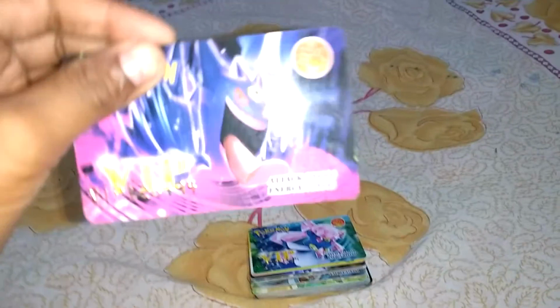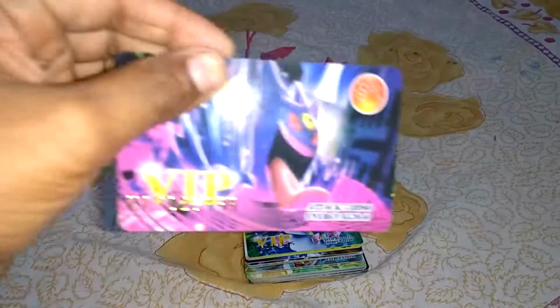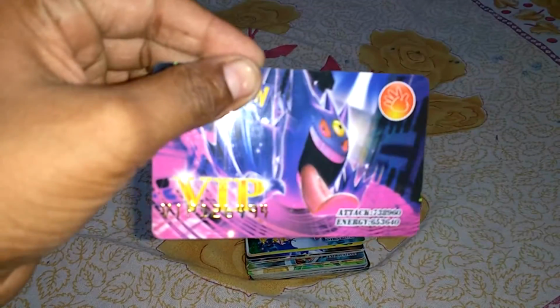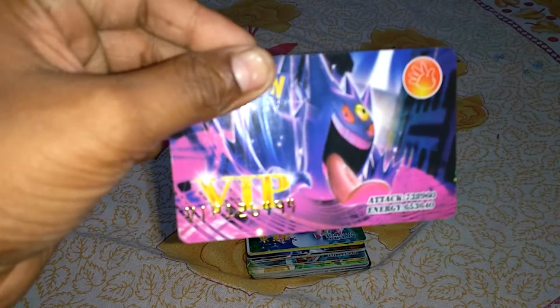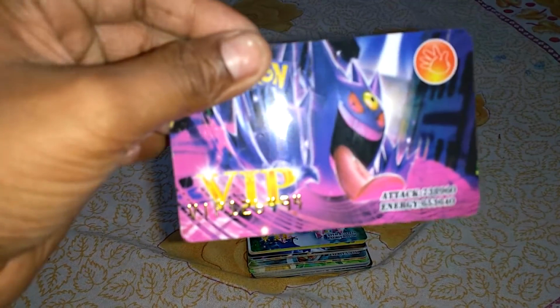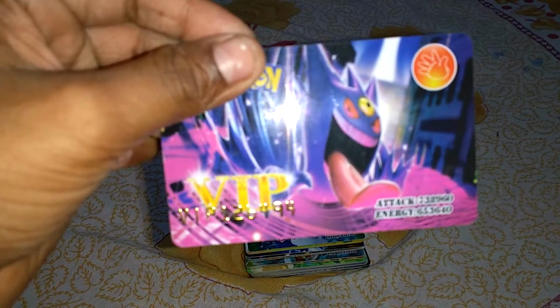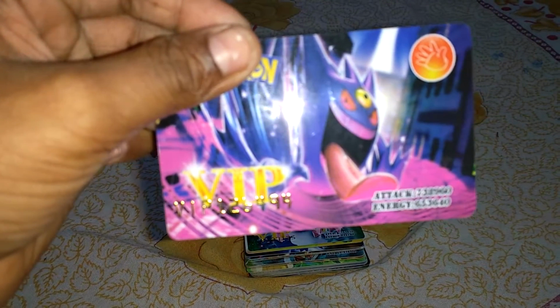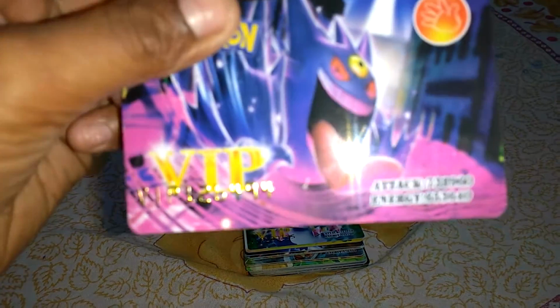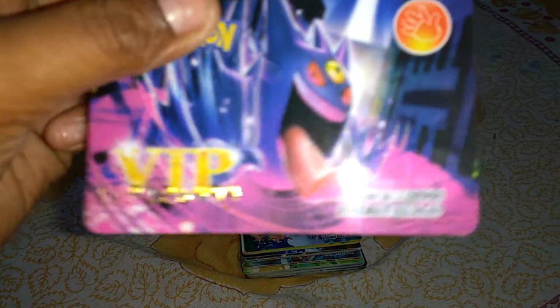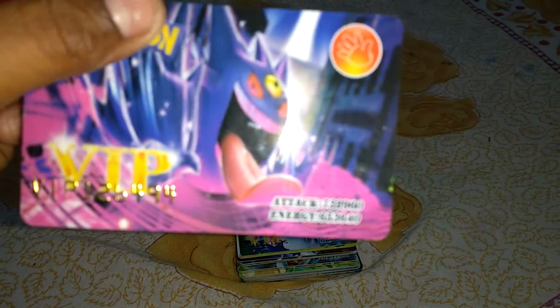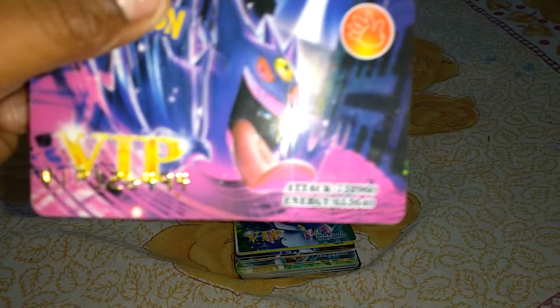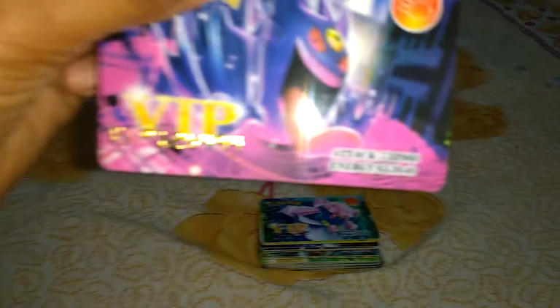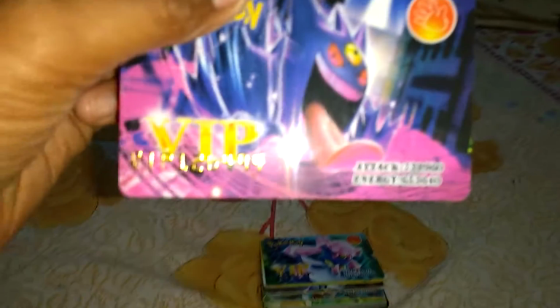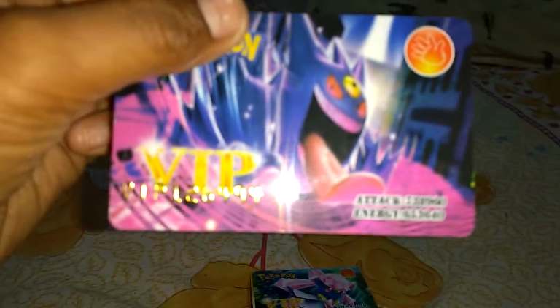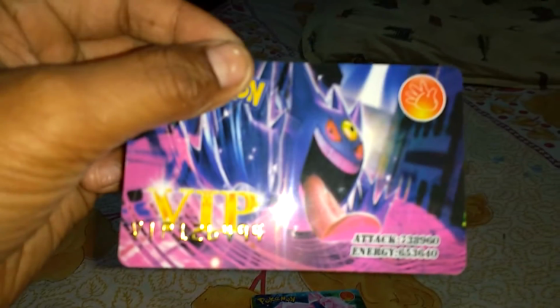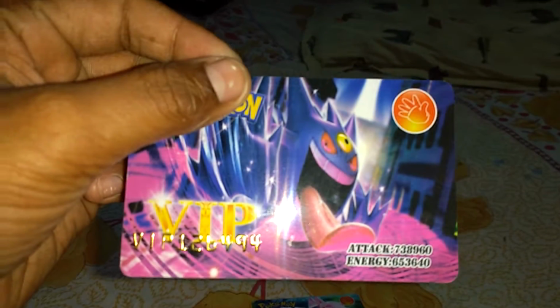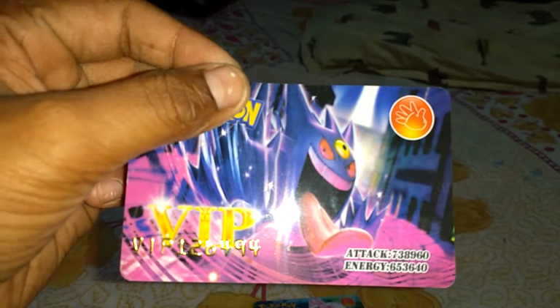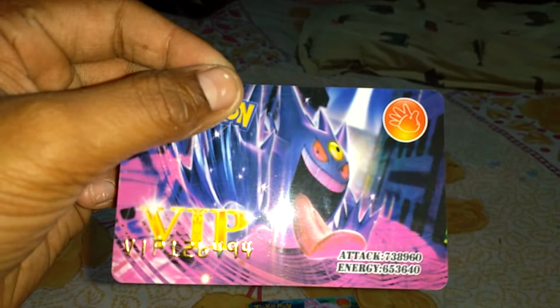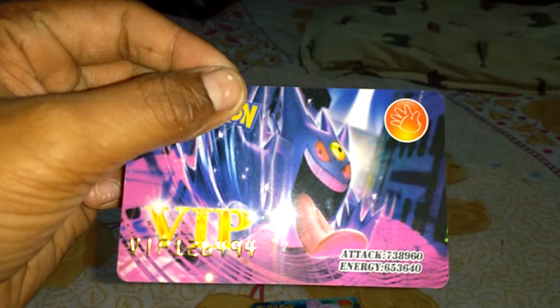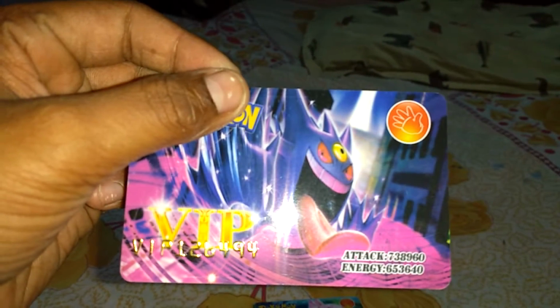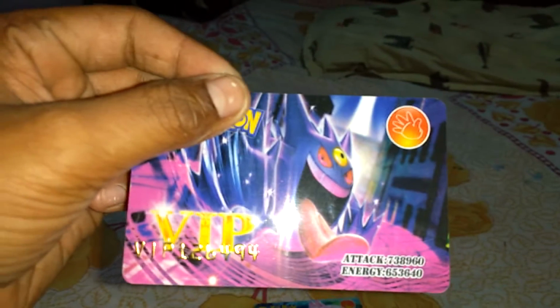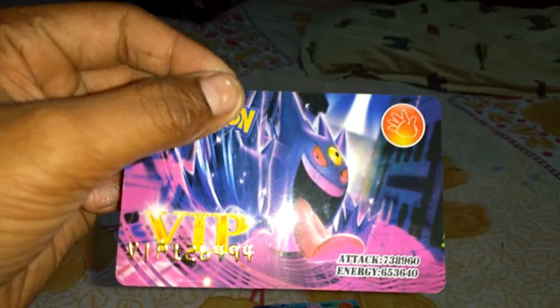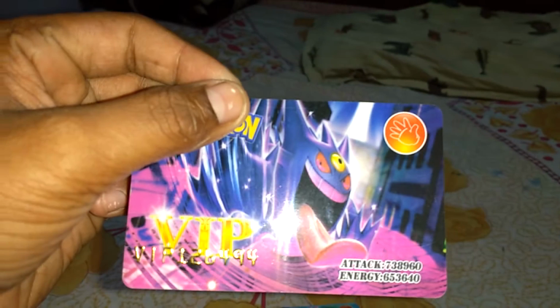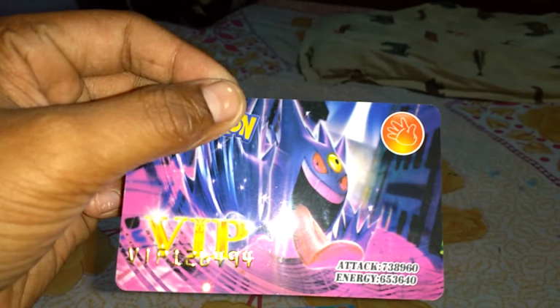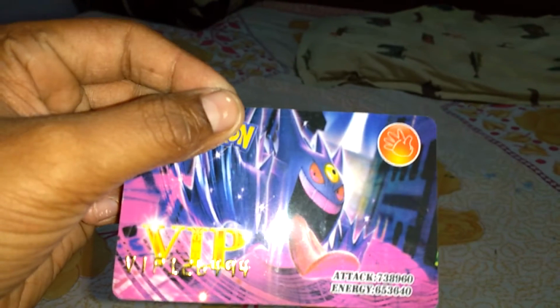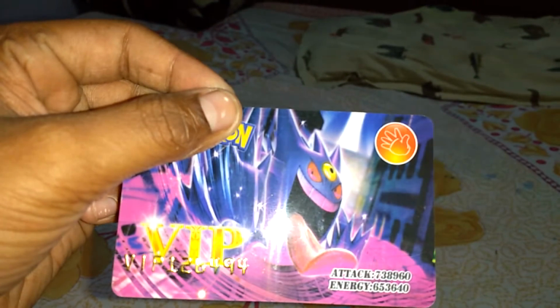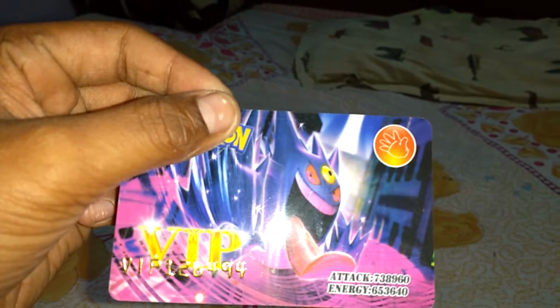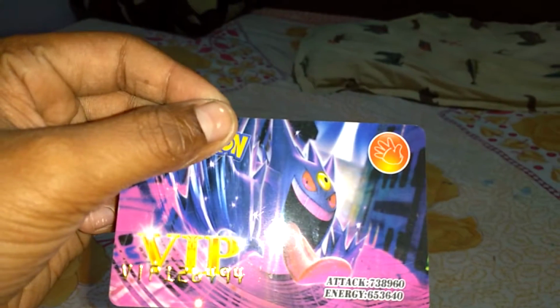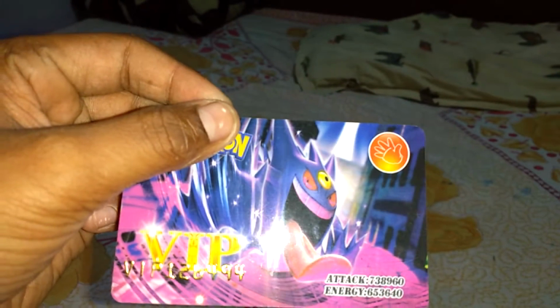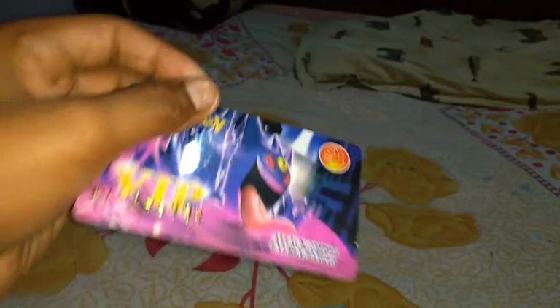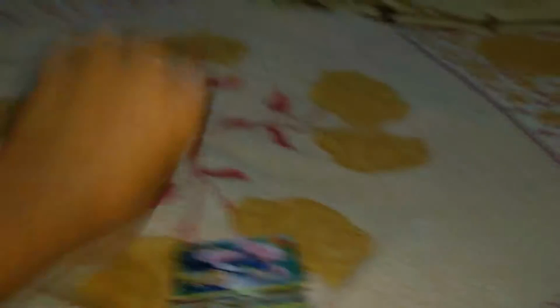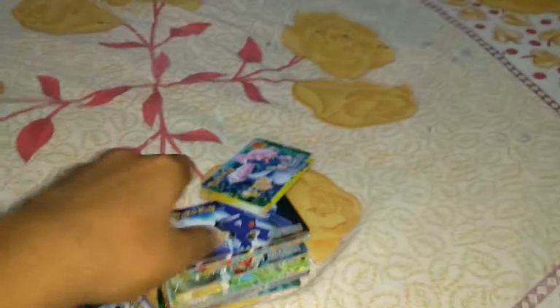First is the Gengar. Attack is 7,000 — sorry, 7,000 like 38,968. Here, first card.